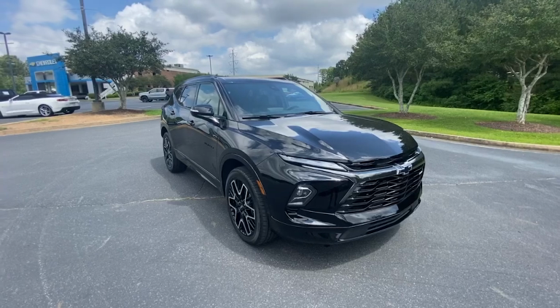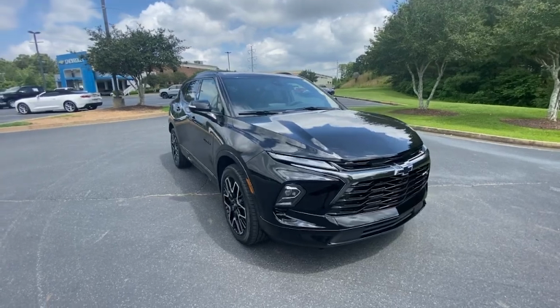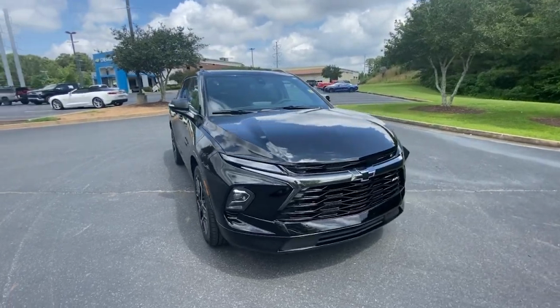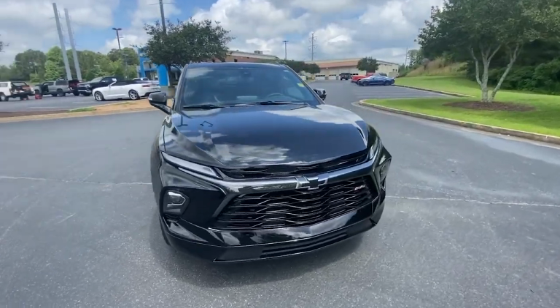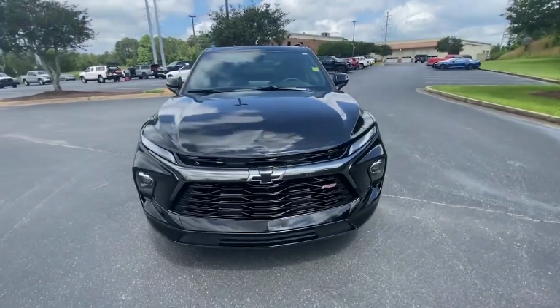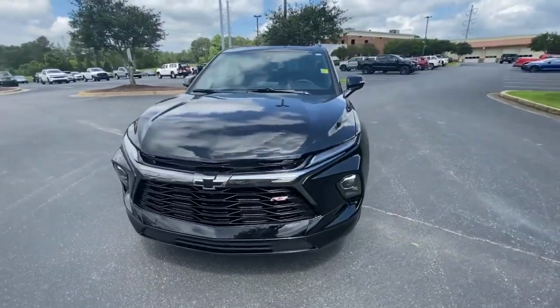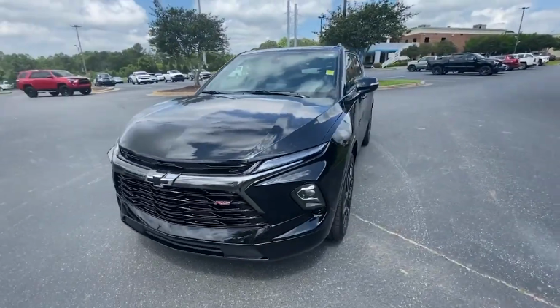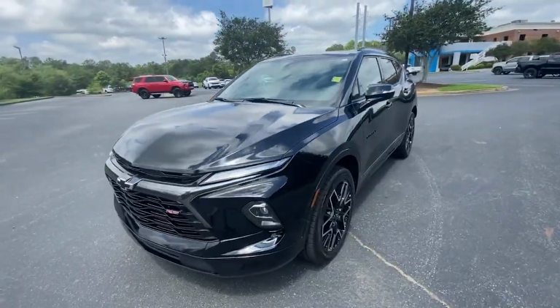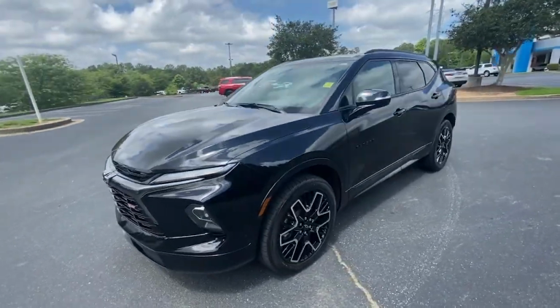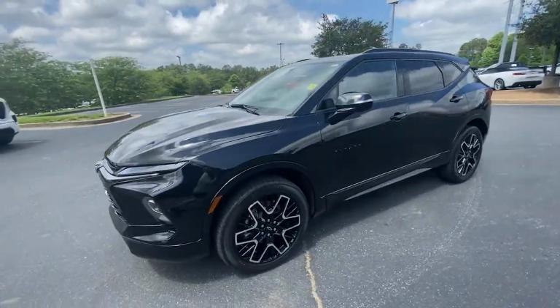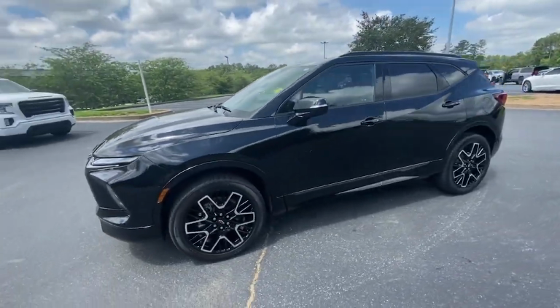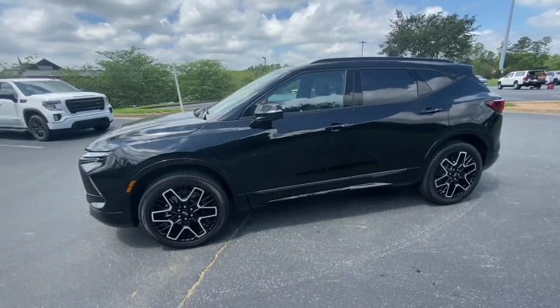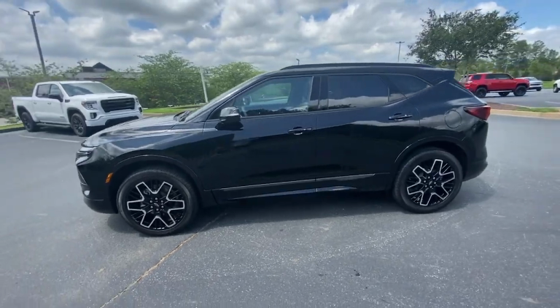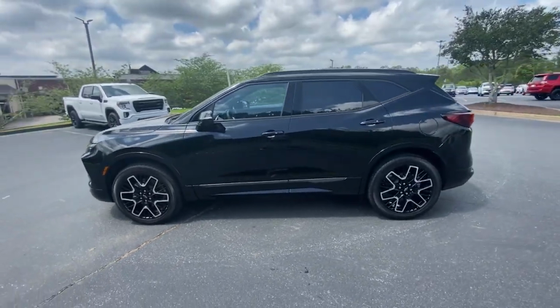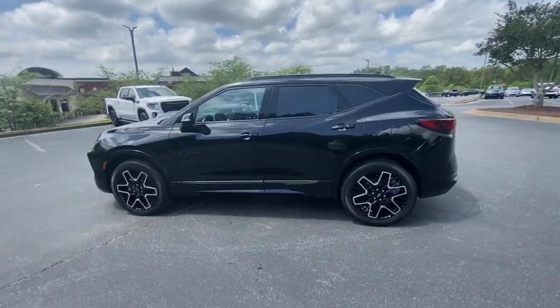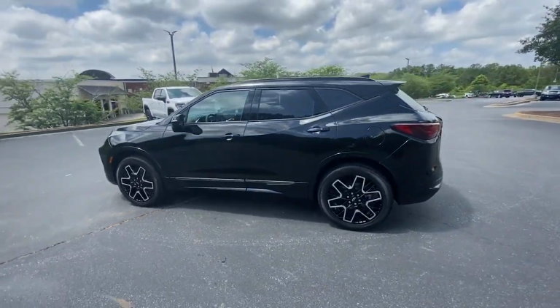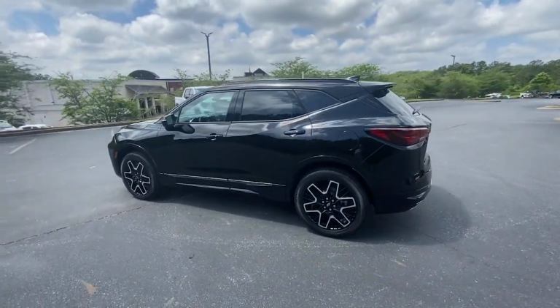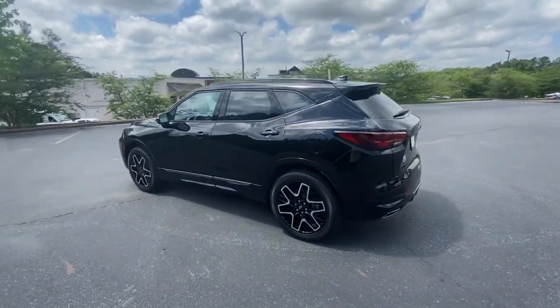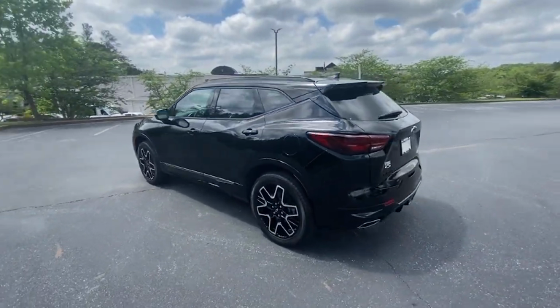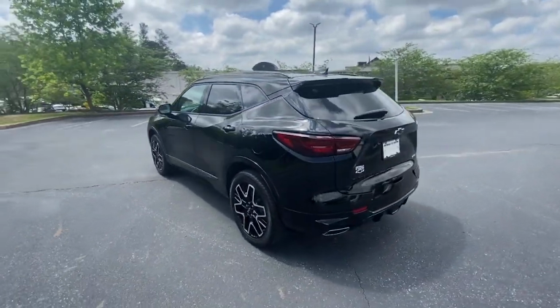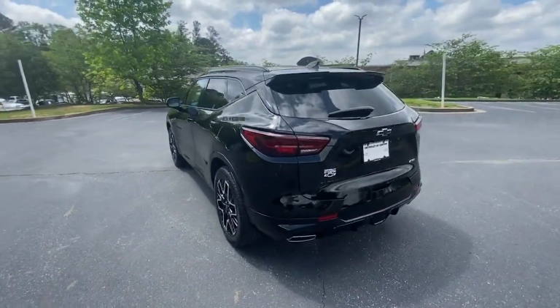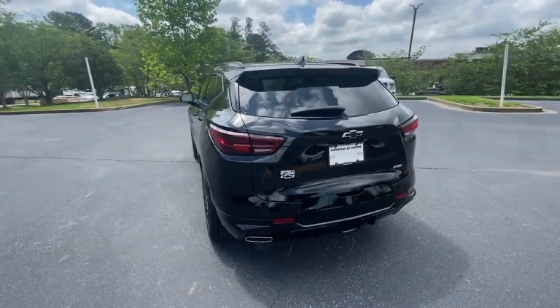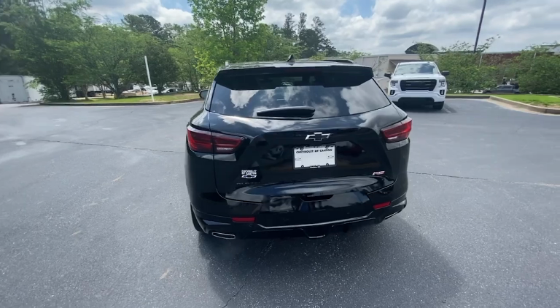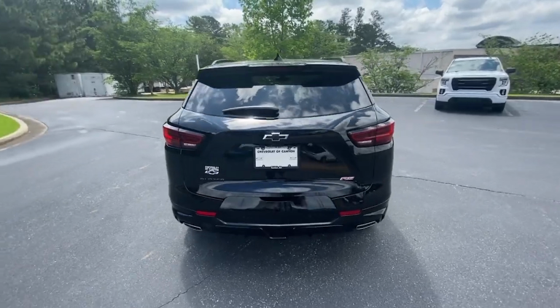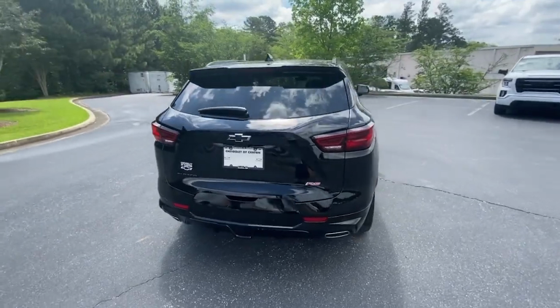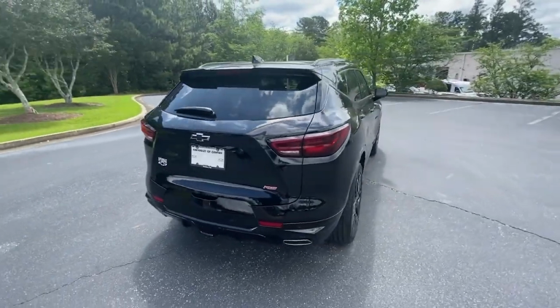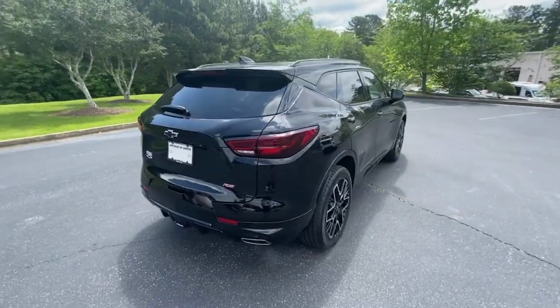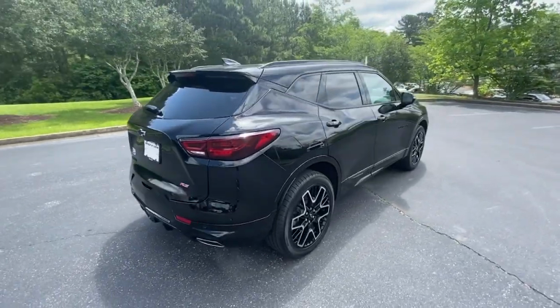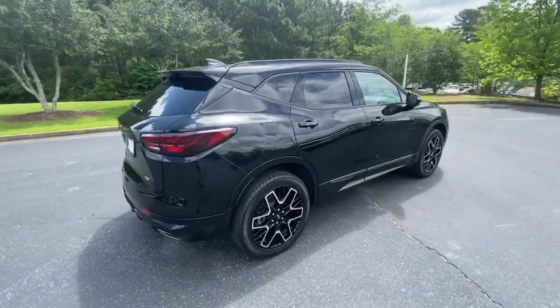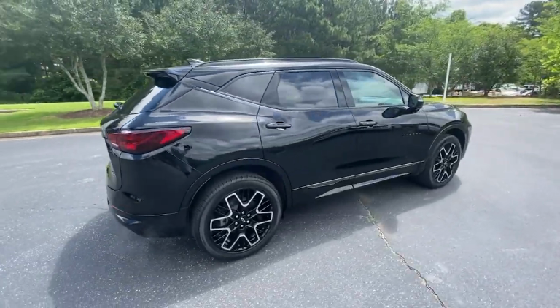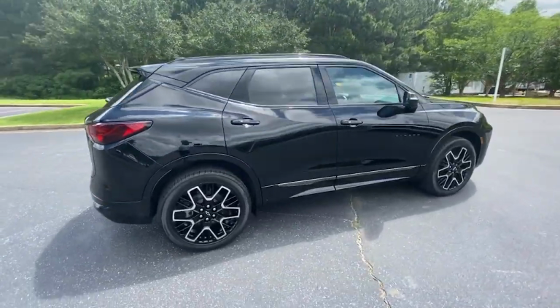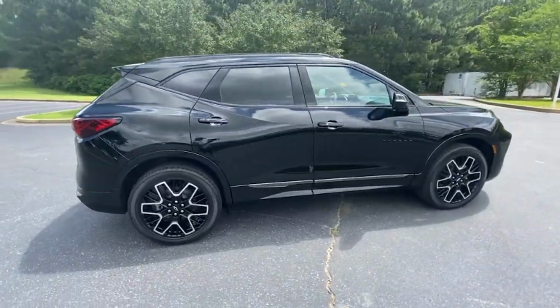Get a feel for the 2023 Chevrolet Blazer. With less than 5,000 miles on the odometer, this vehicle provides excellent value. Take a closer look at this assertively stylish Chevrolet Blazer.